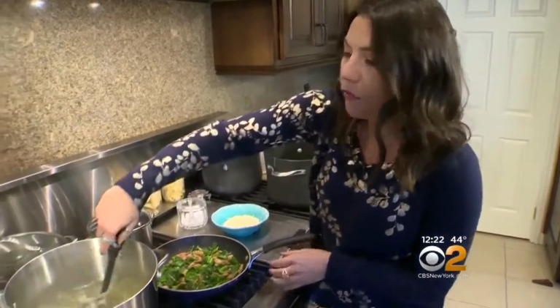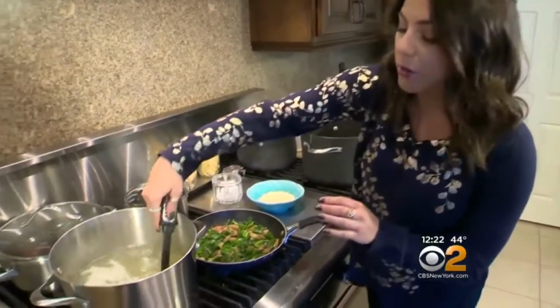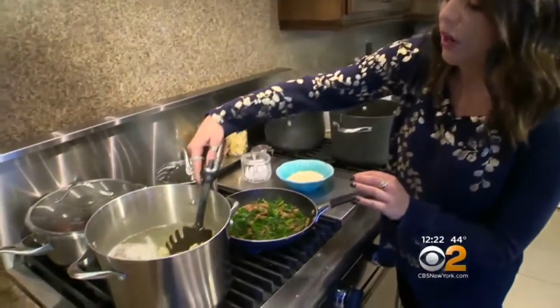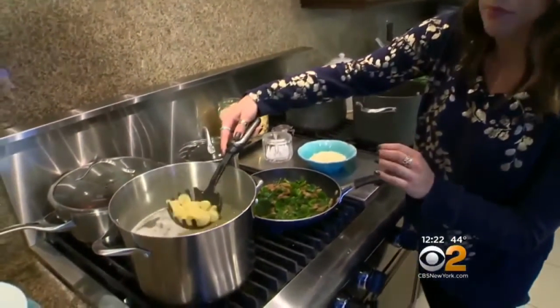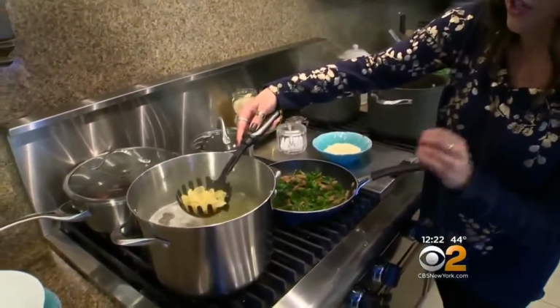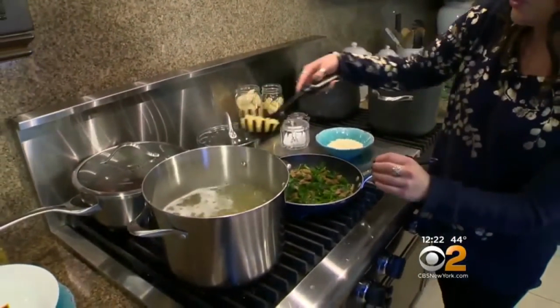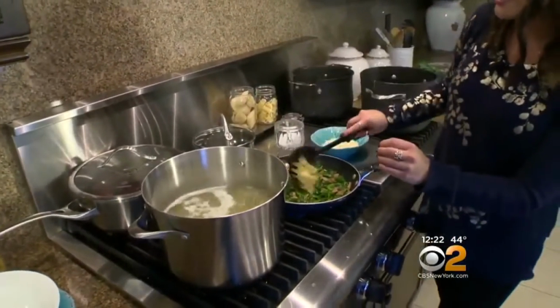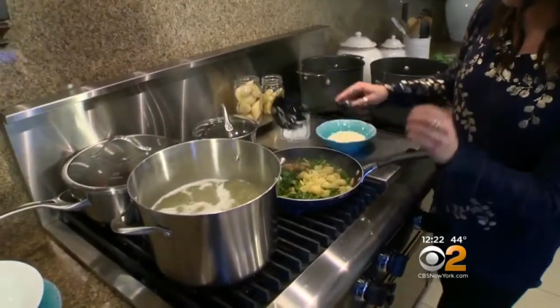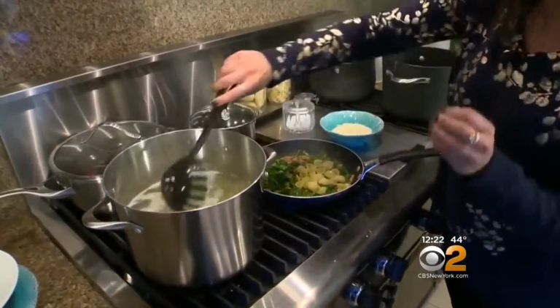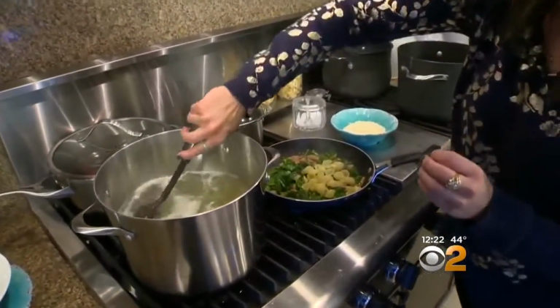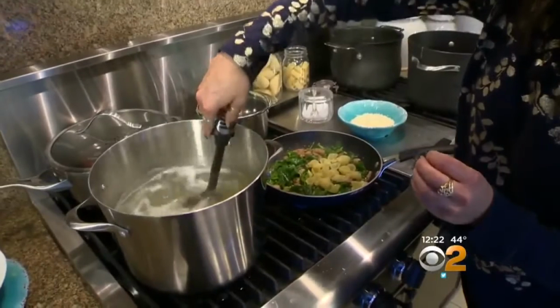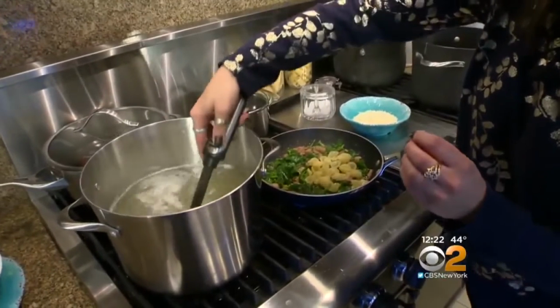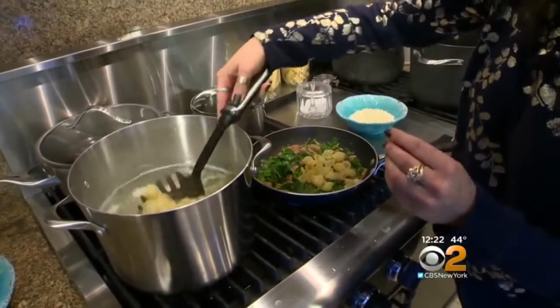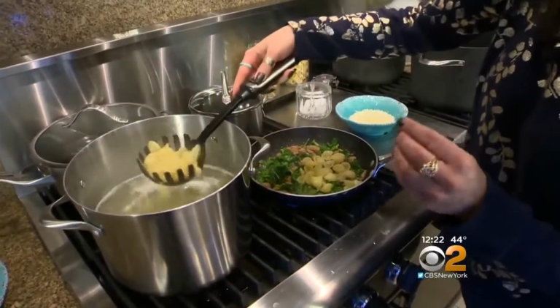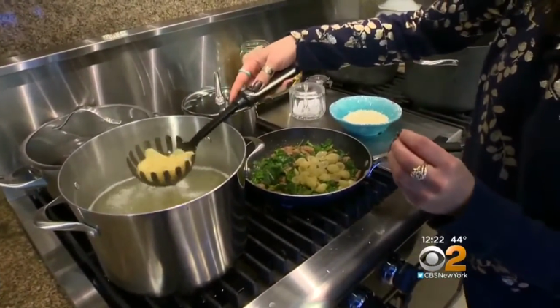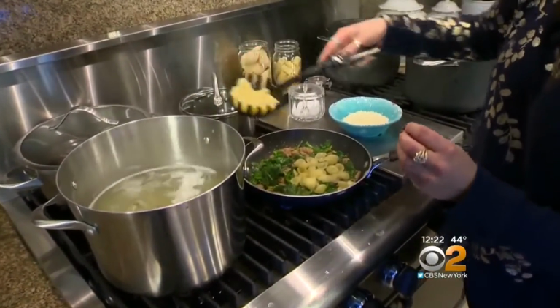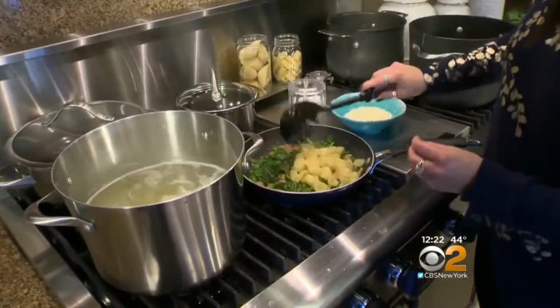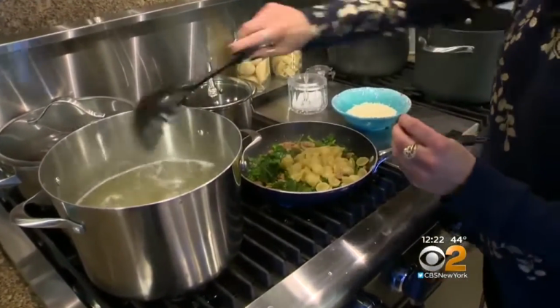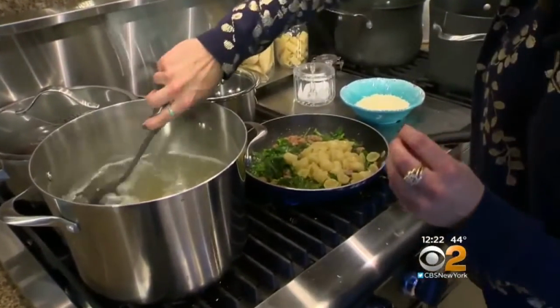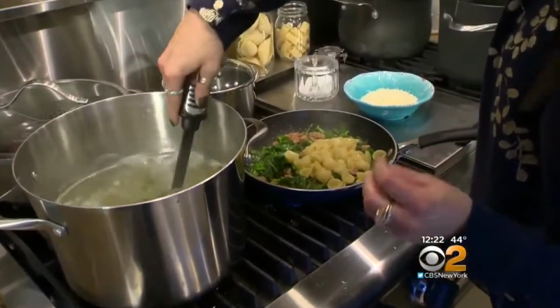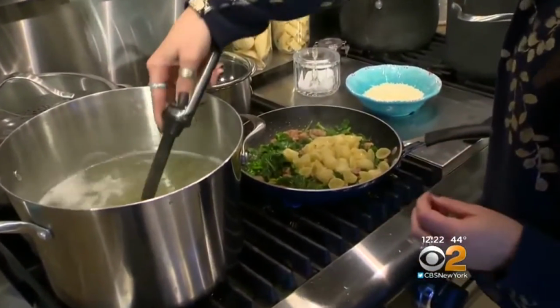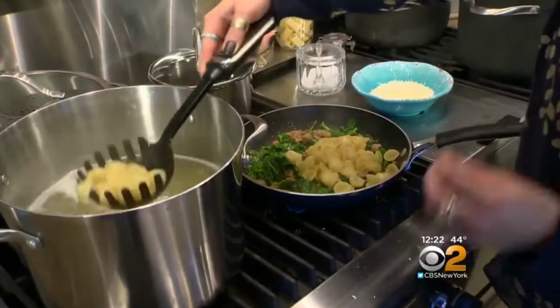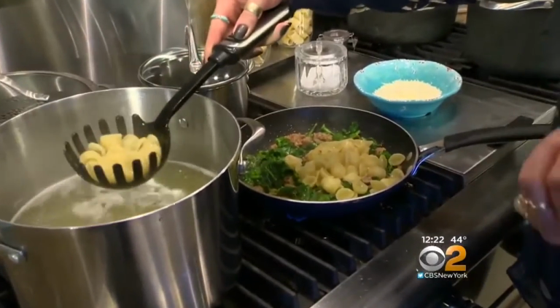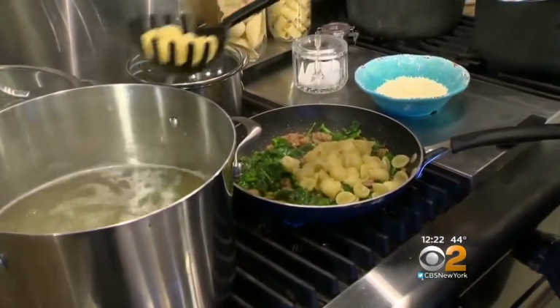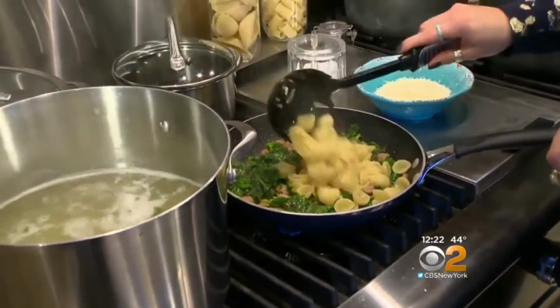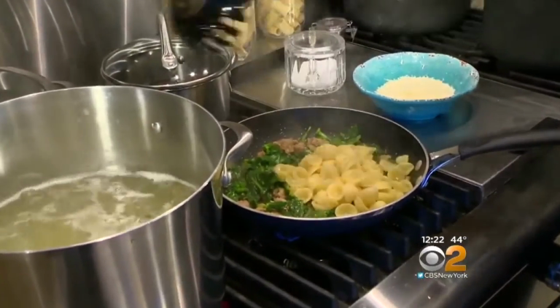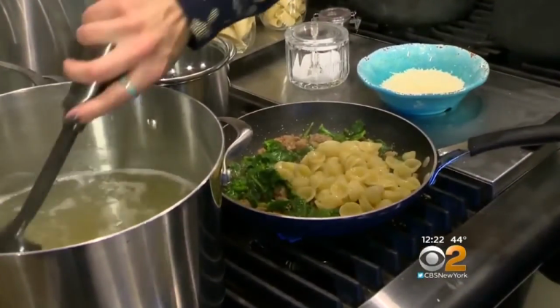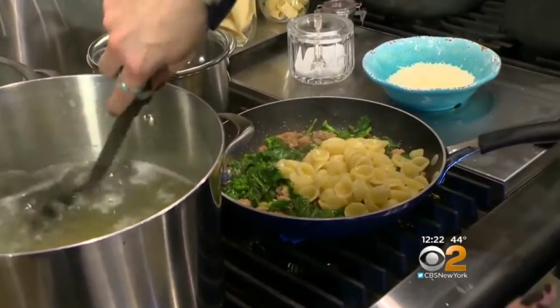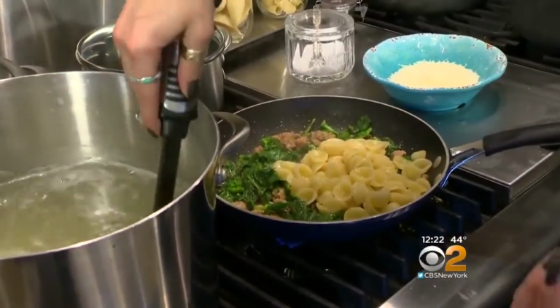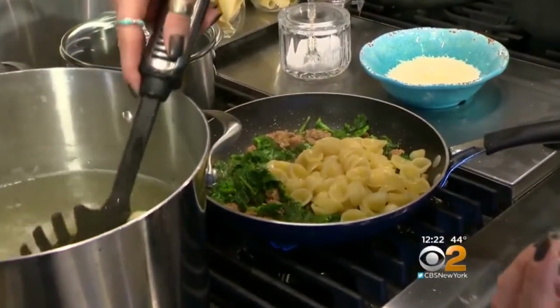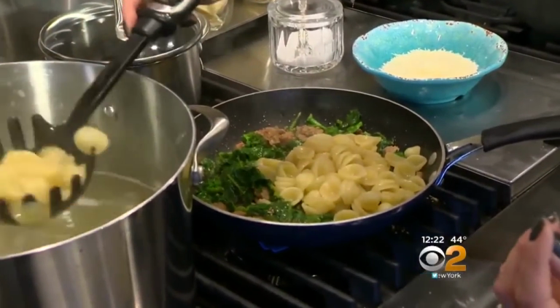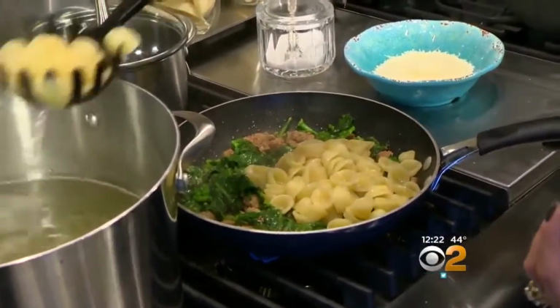Before we cook the broccoli rabe, we blanched it. Now we use that same water — the same water that you blanched the broccoli rabe in, you cook the pasta in. It's a really clever trick because one, it's less cleanup, but it also gives the pasta a little bit more flavor before you even add it to the sauce.